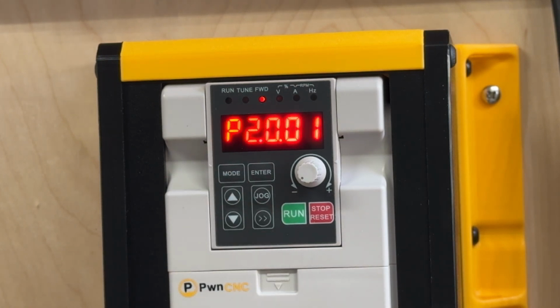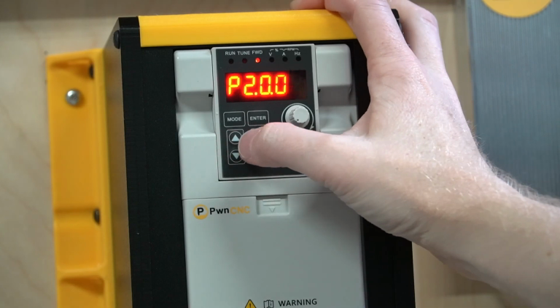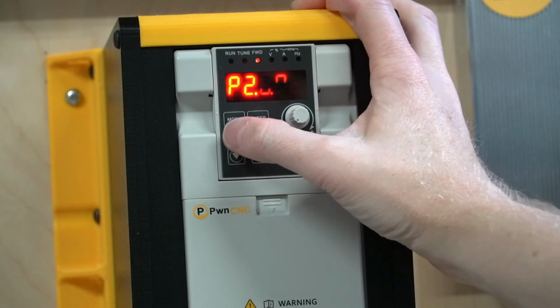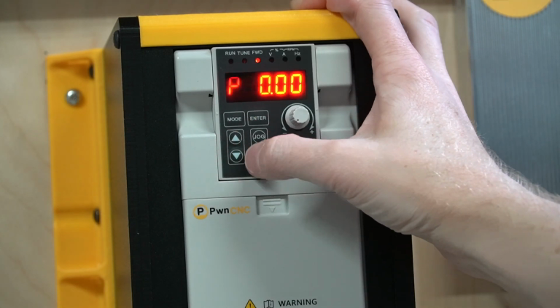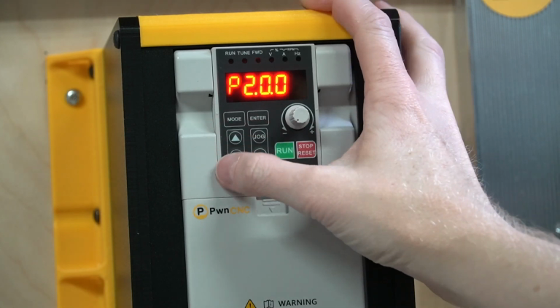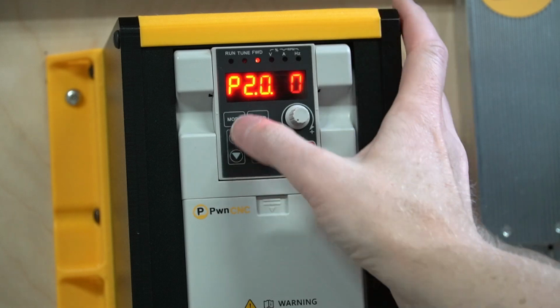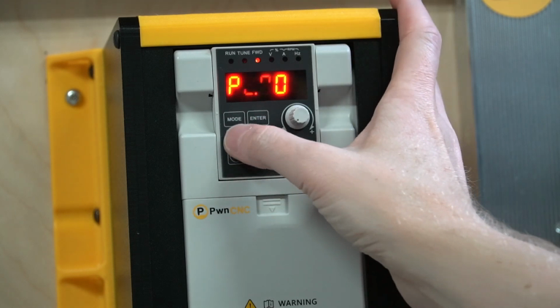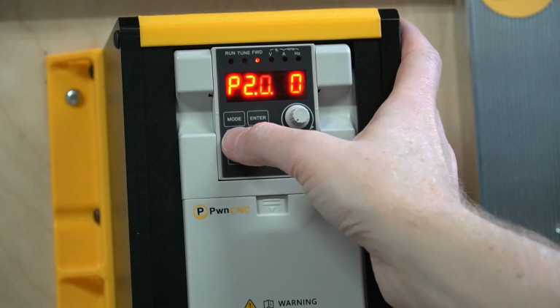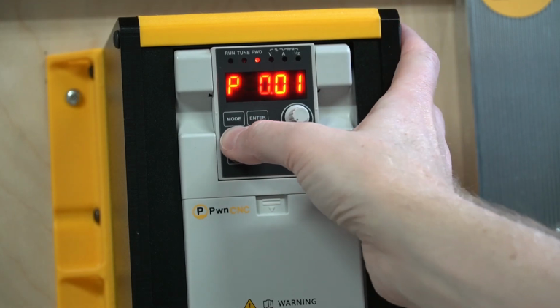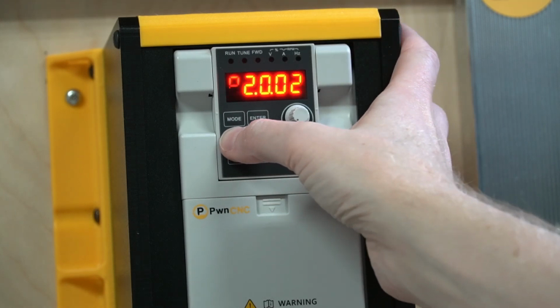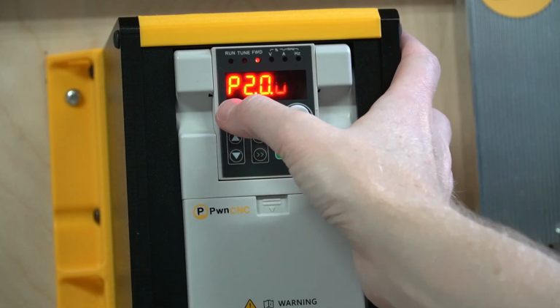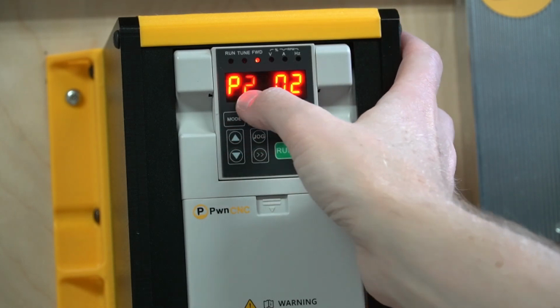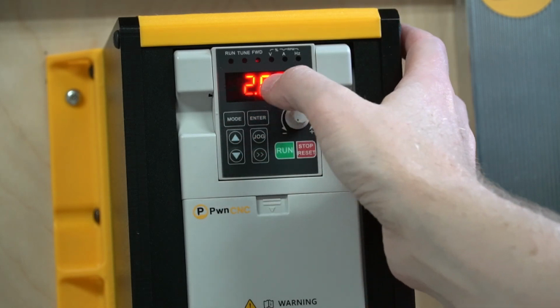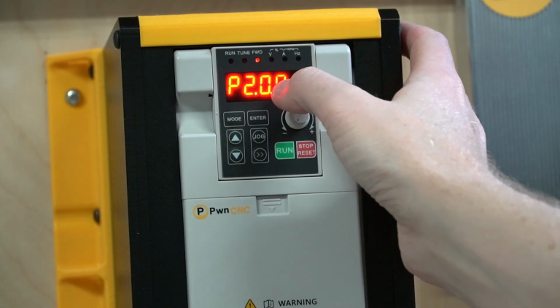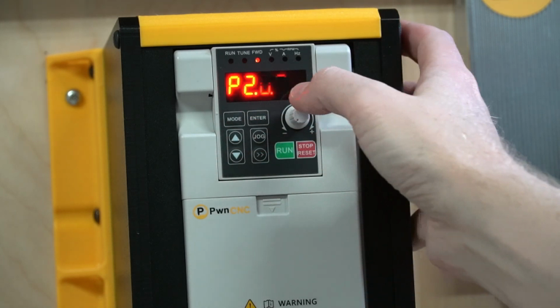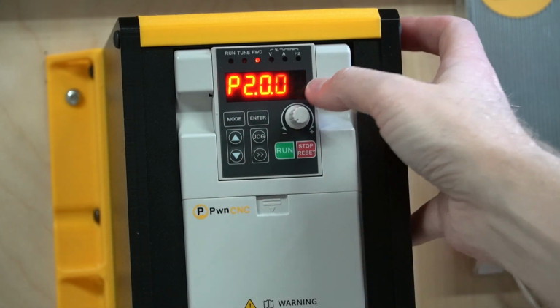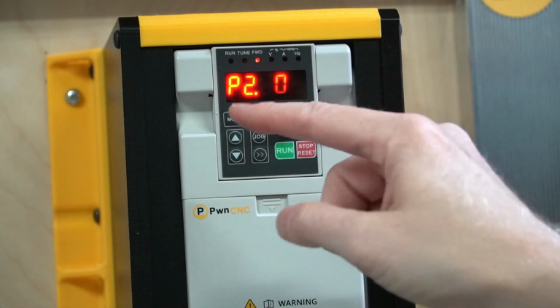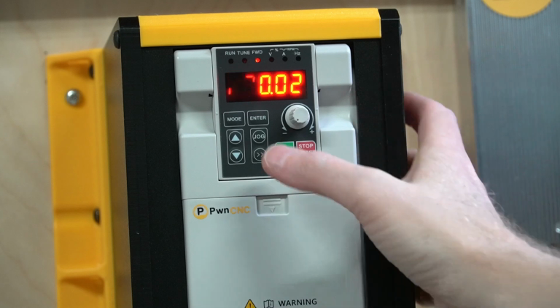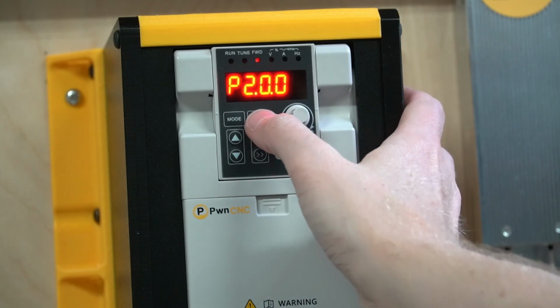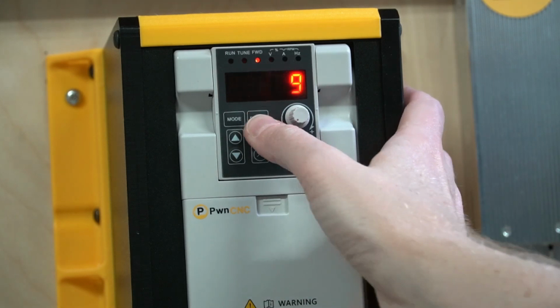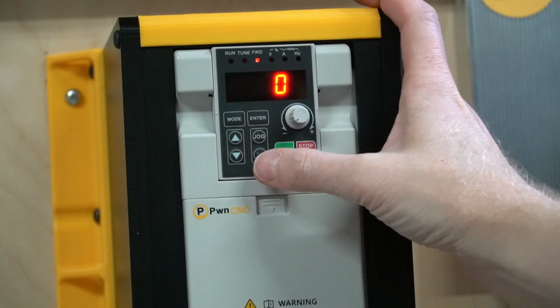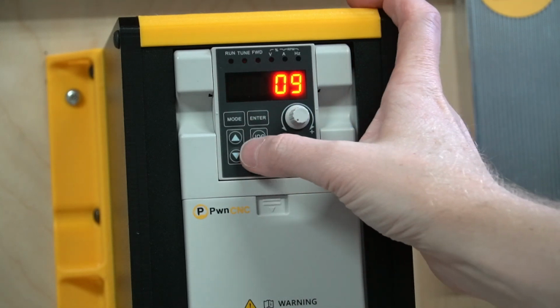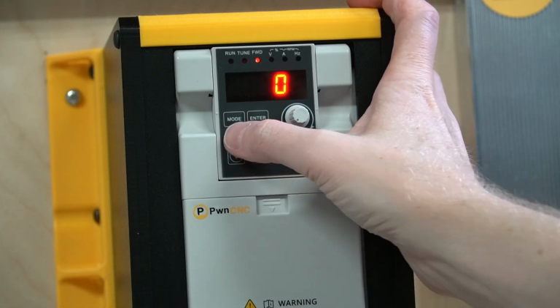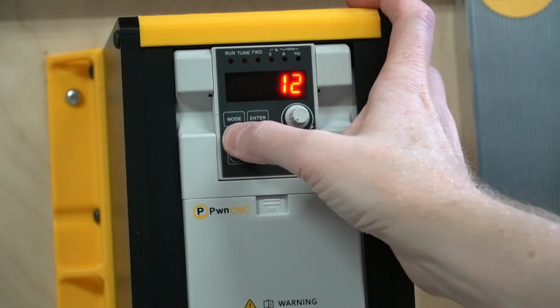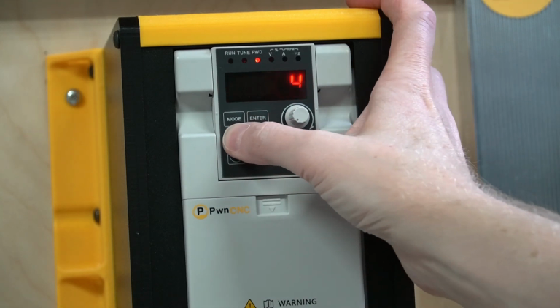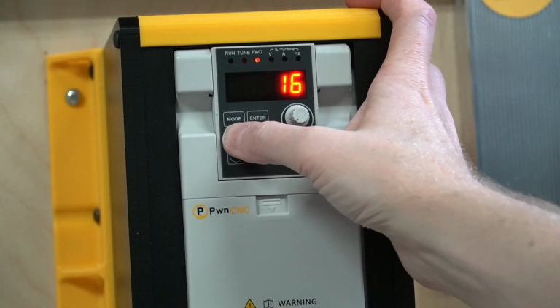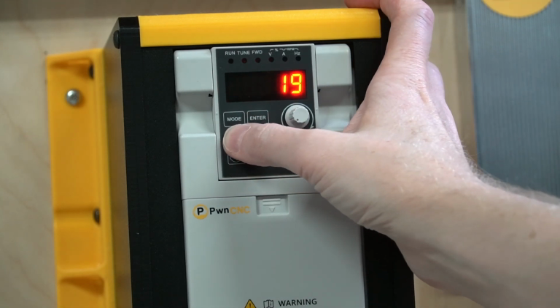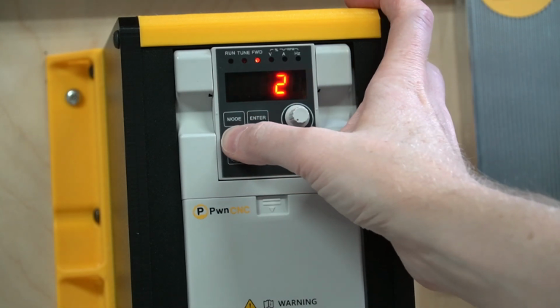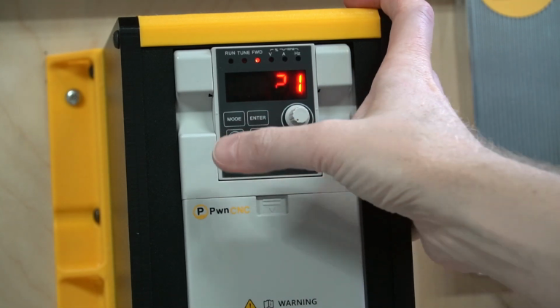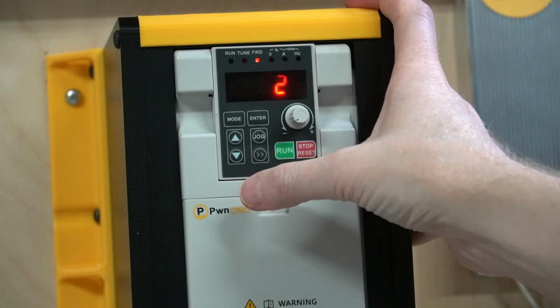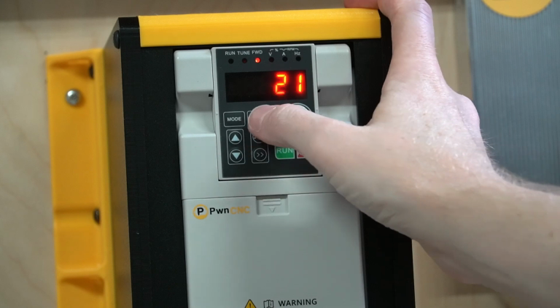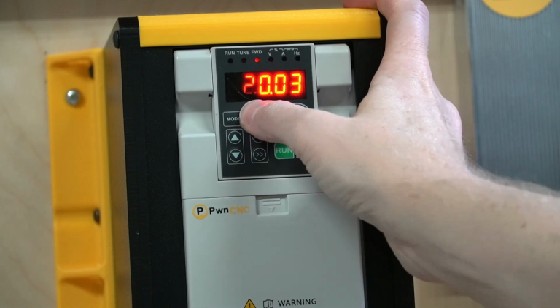Next, we're going to go to P2.002 — so 2002 — and hit enter. We're going to change this to a 21 and then hit enter.